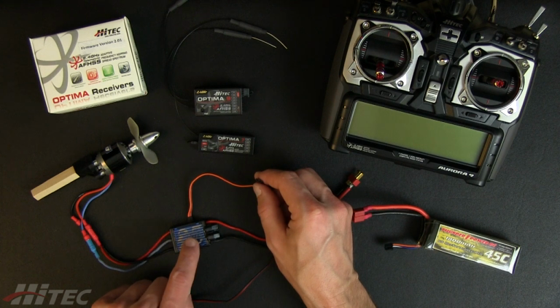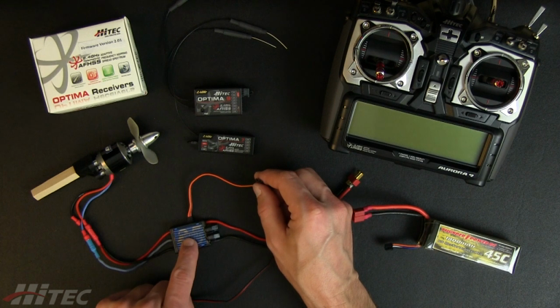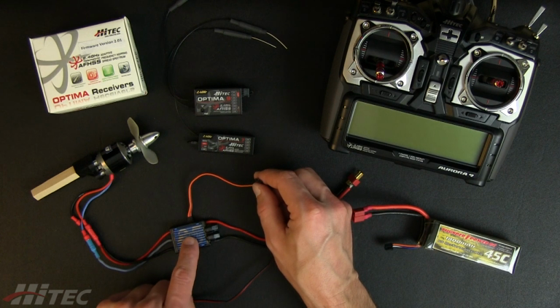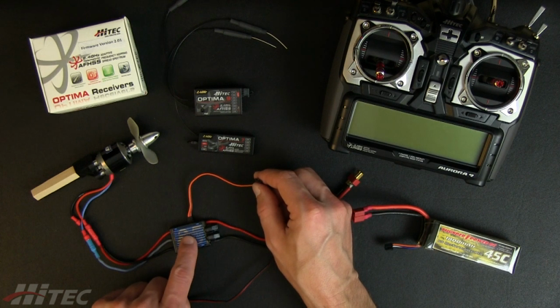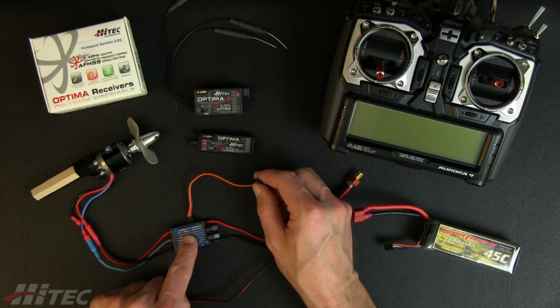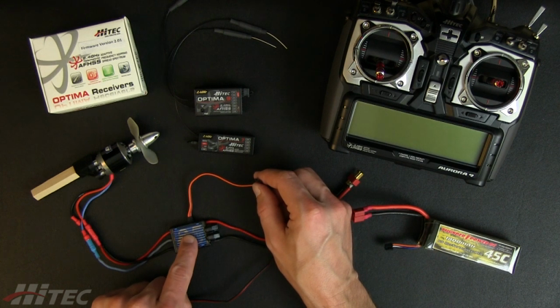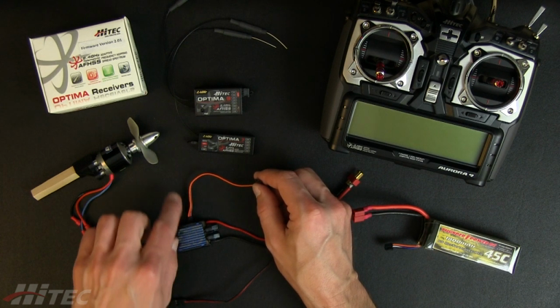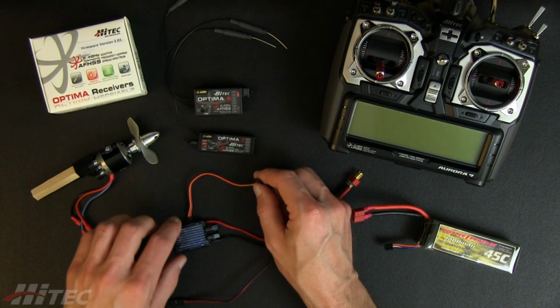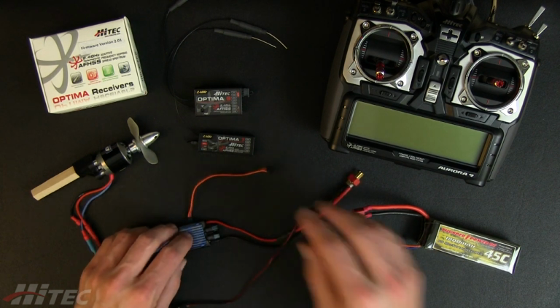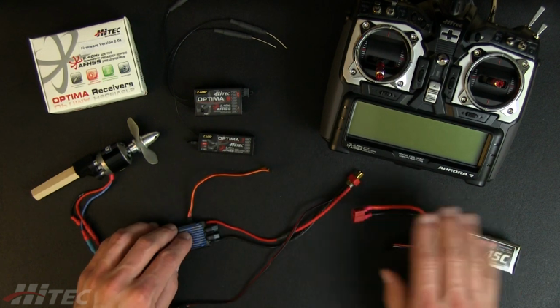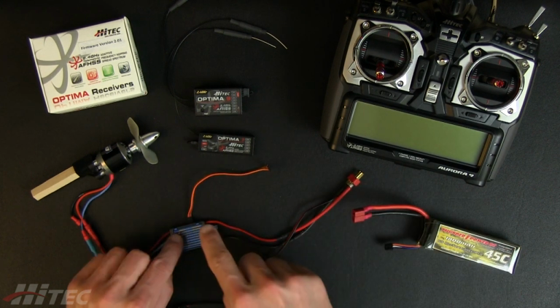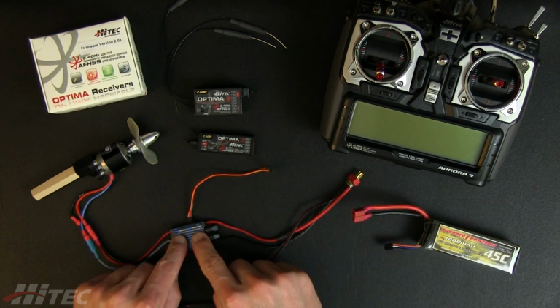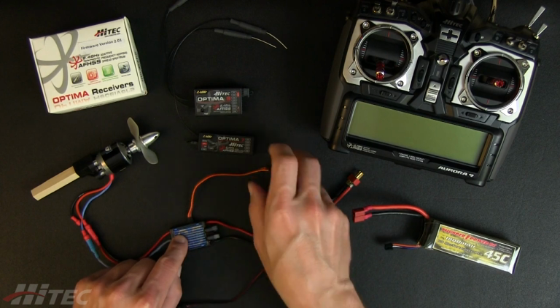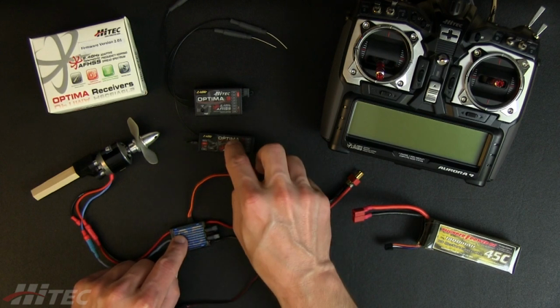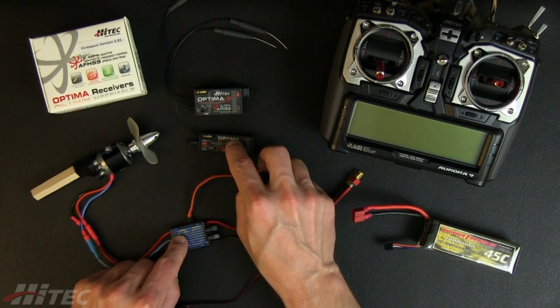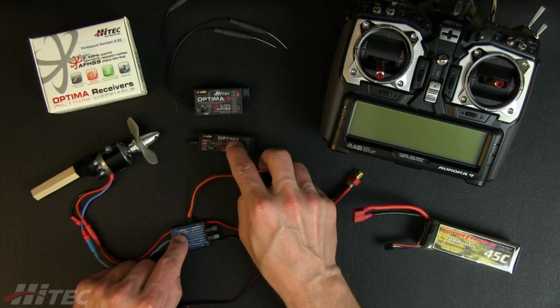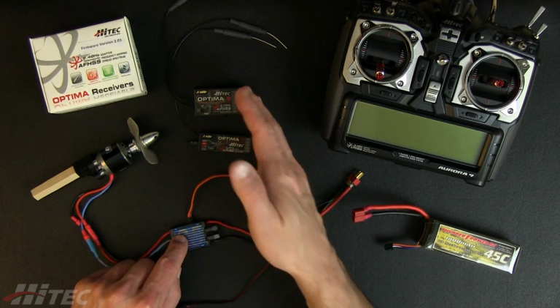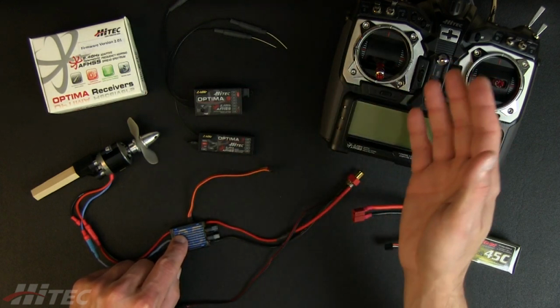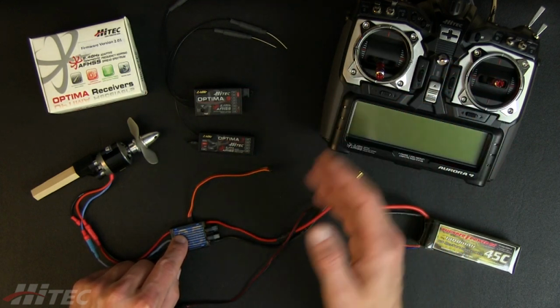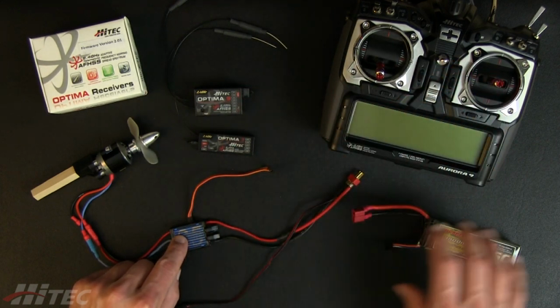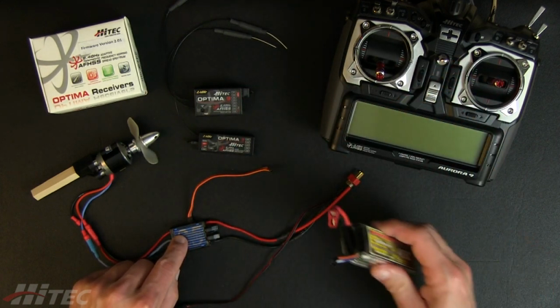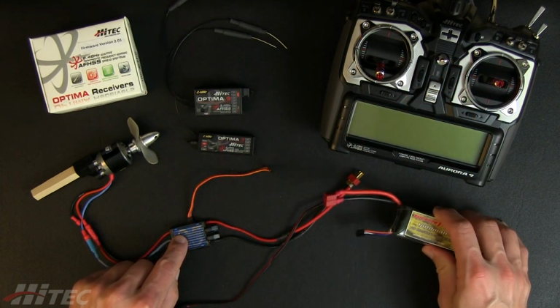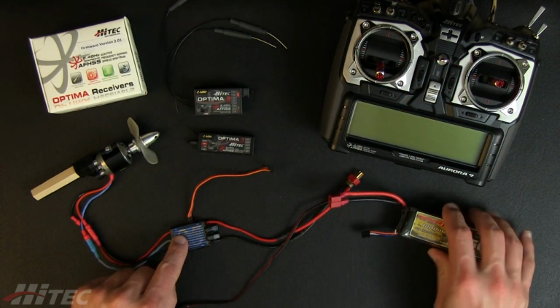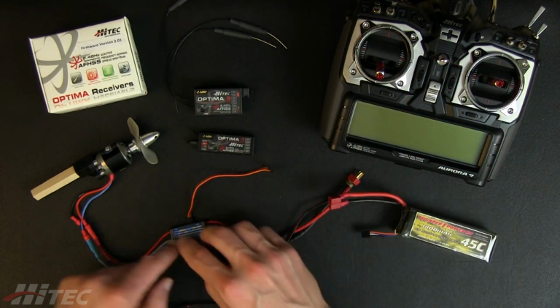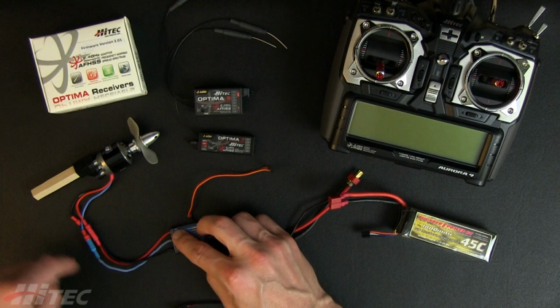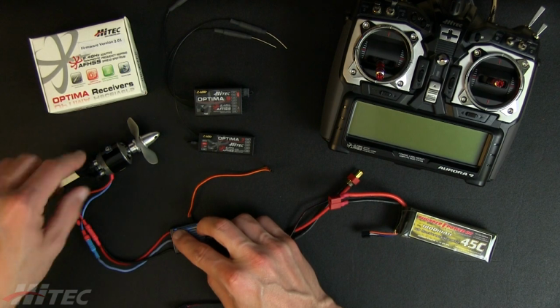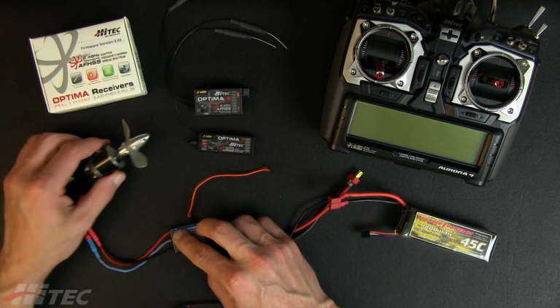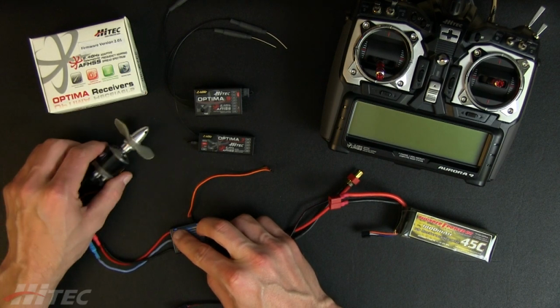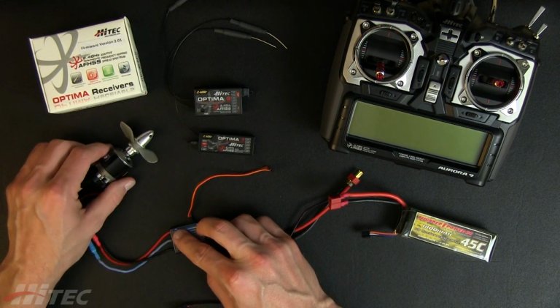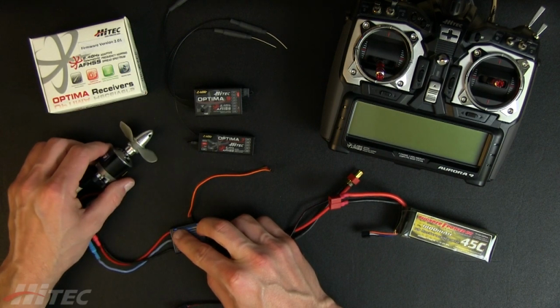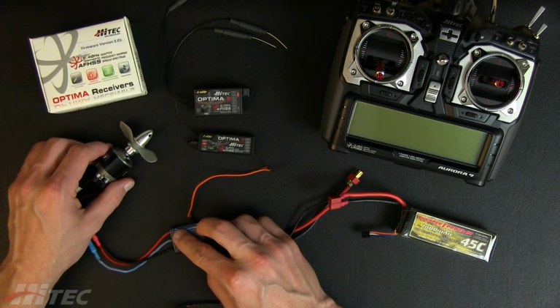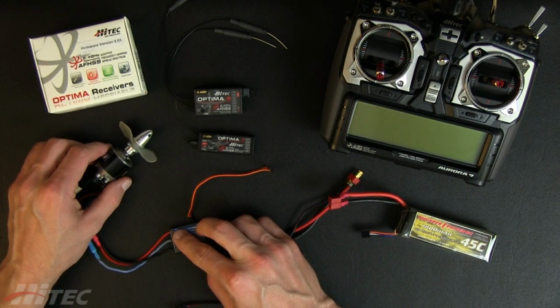The ESC has an internal BEC or battery eliminator circuit, which allows the main flight pack through a circuit to power the radio system, so you don't need an additional battery. It all comes off of the main flight pack, and then of course our three wires going out to our brushless motor.